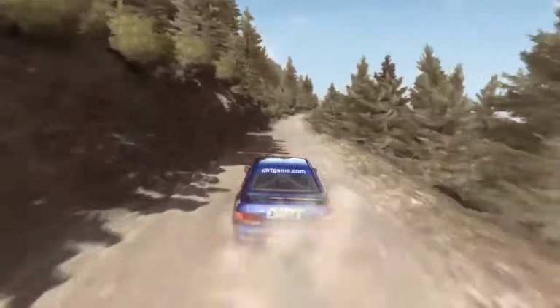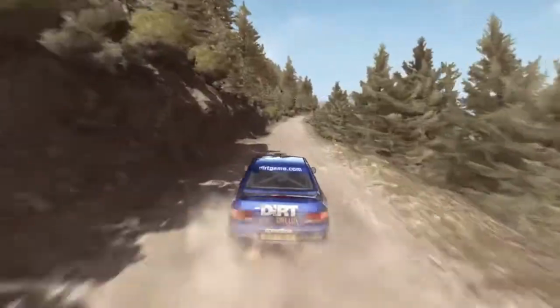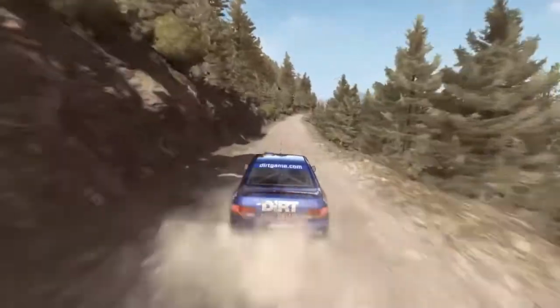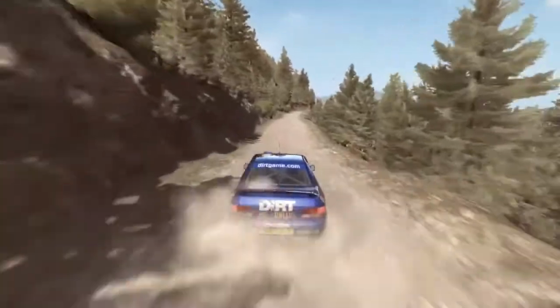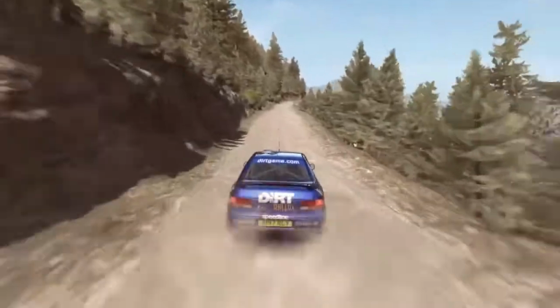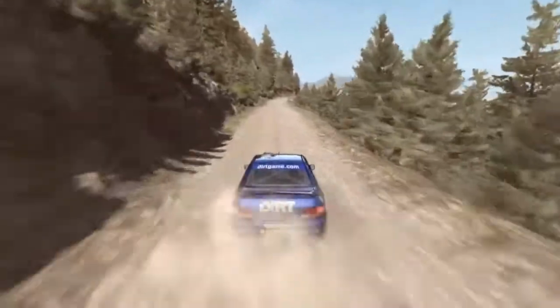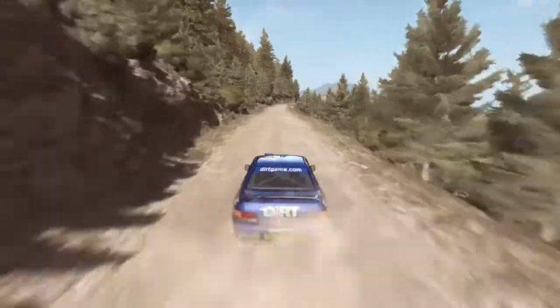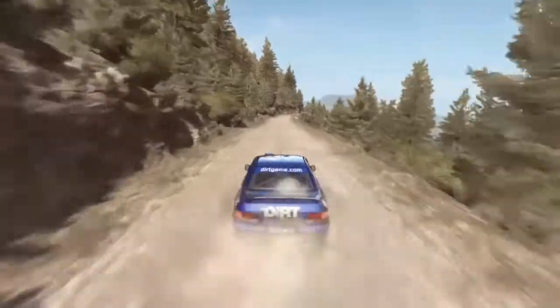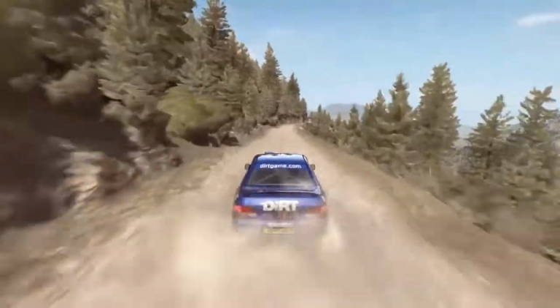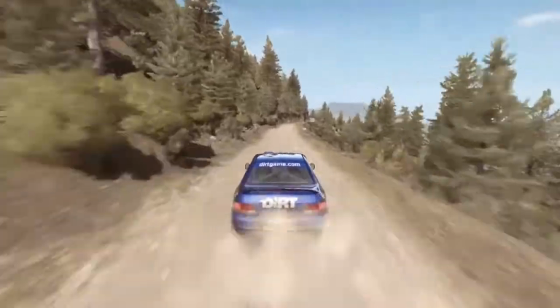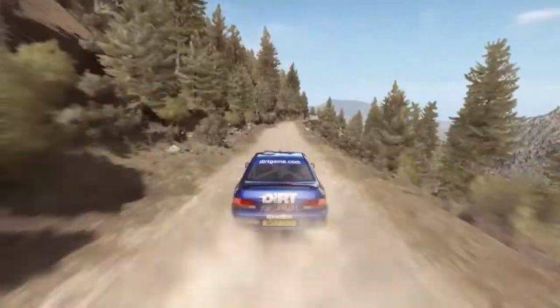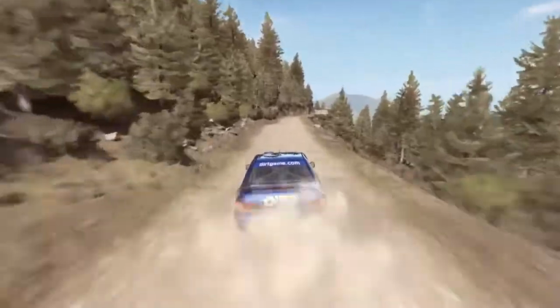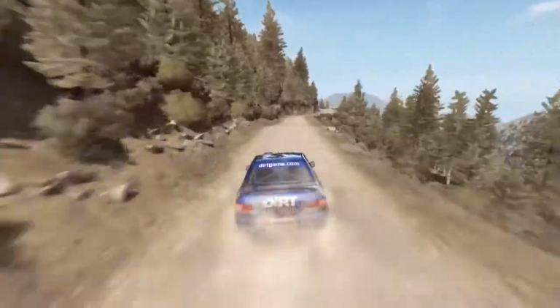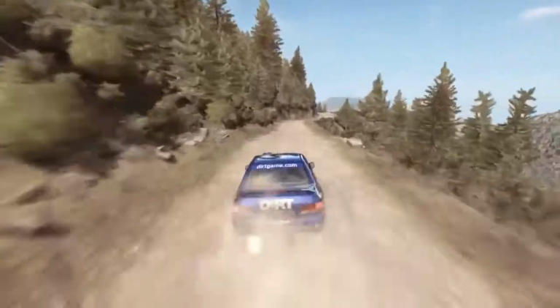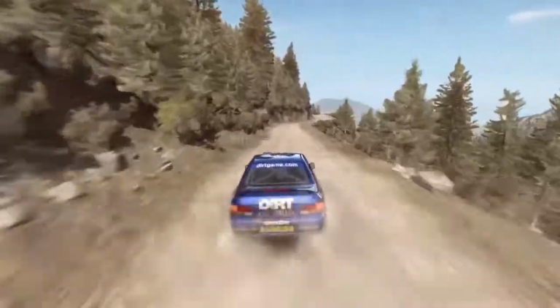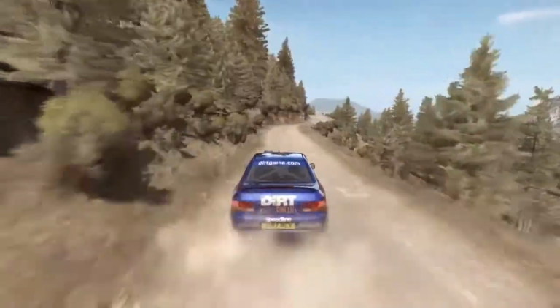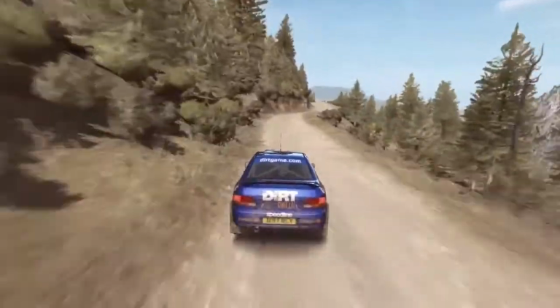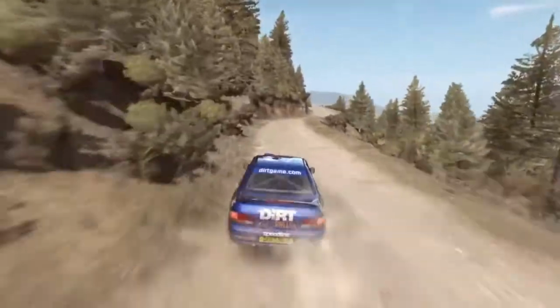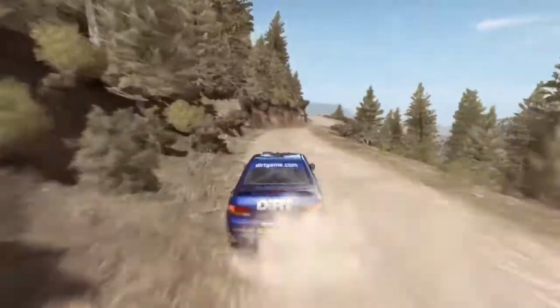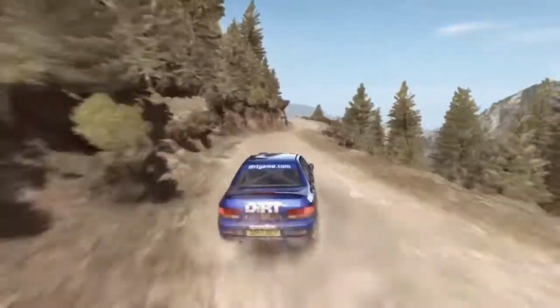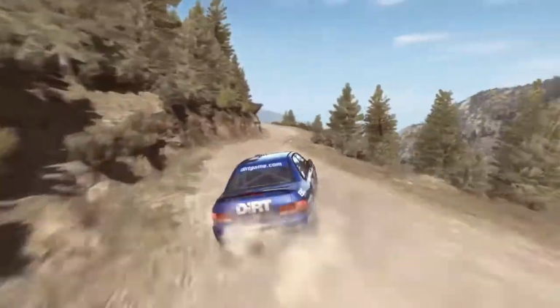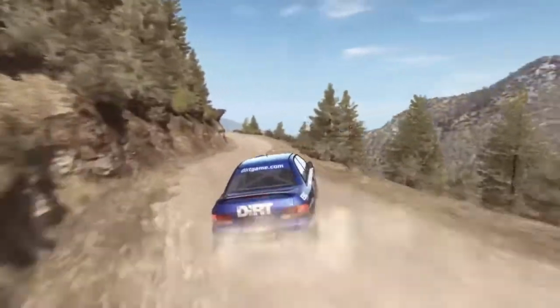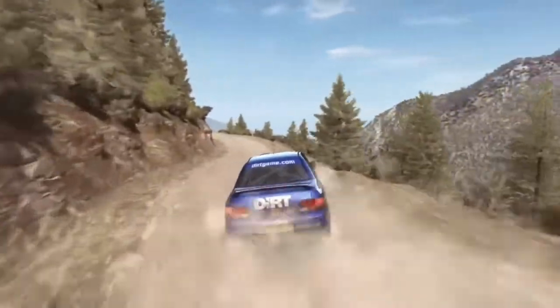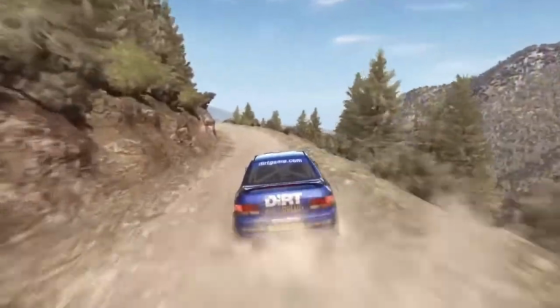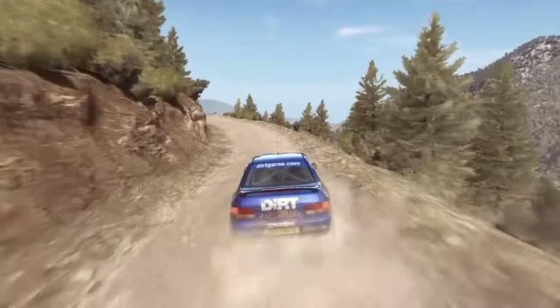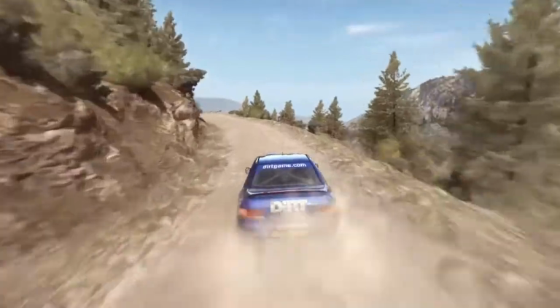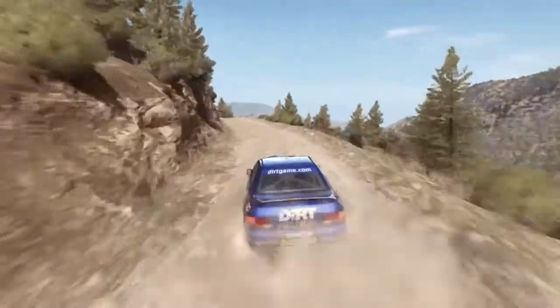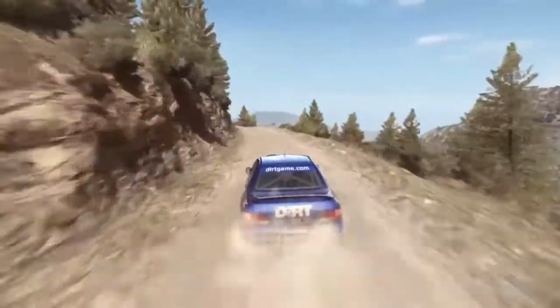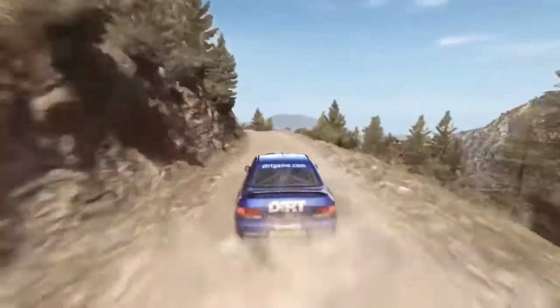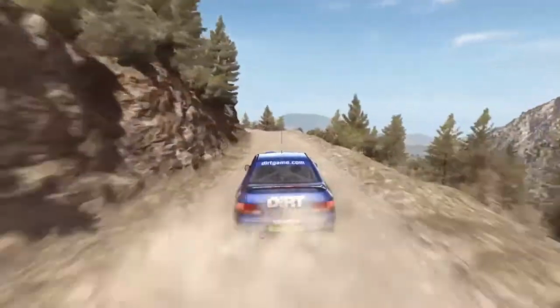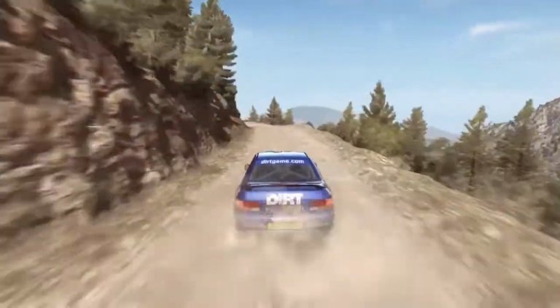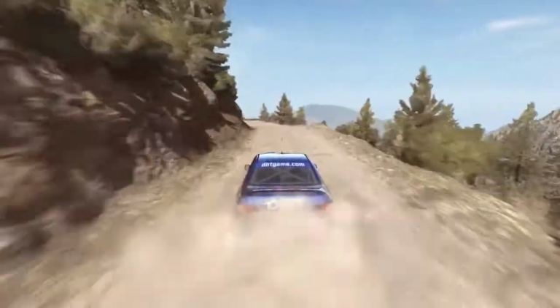Portion jump, right 5, tight, don't cut, left 6, into left 6, long, 80 over bump.